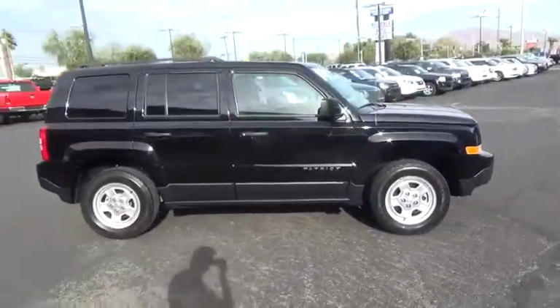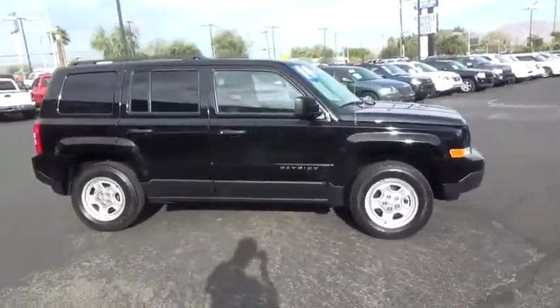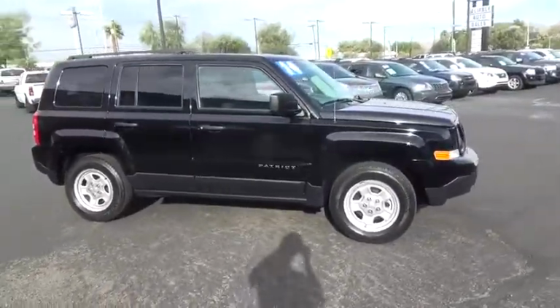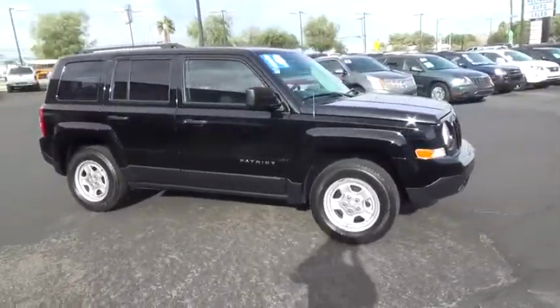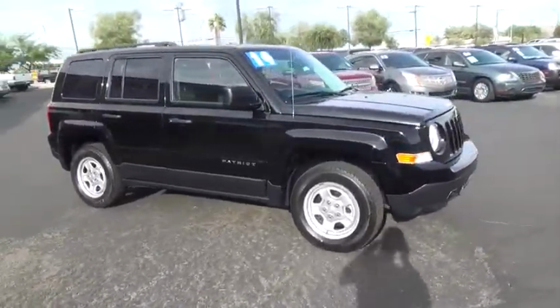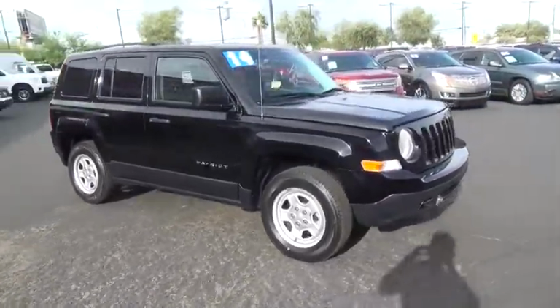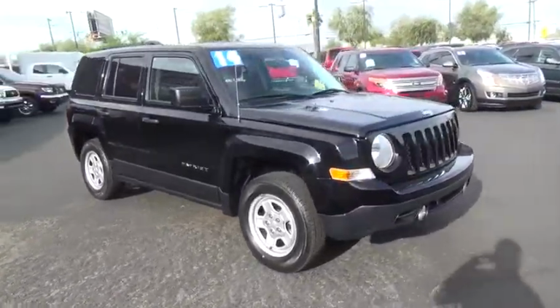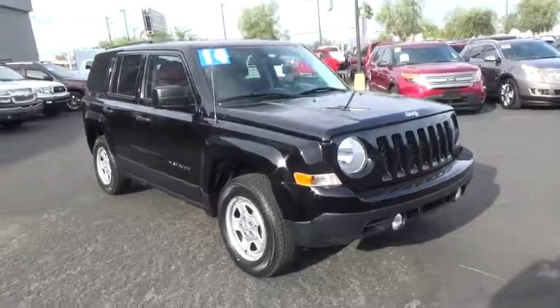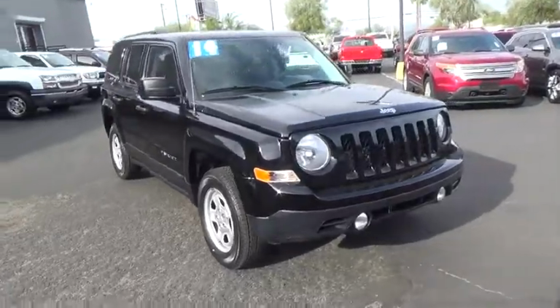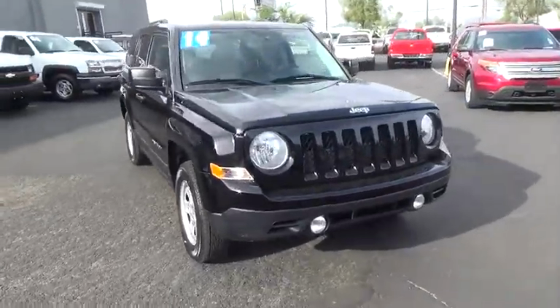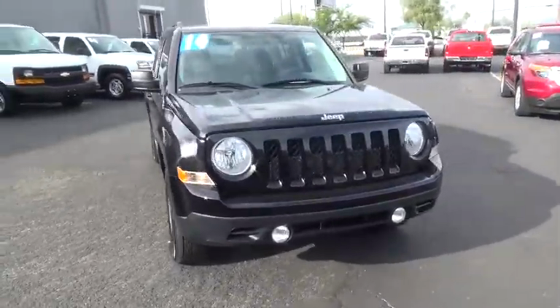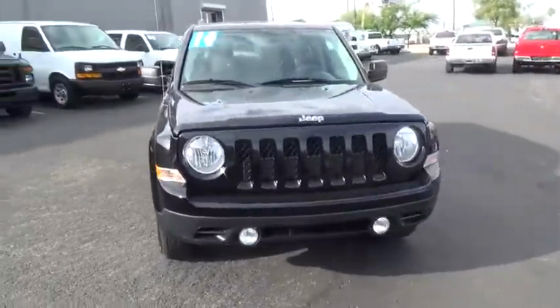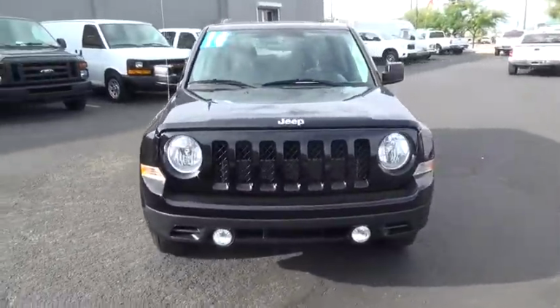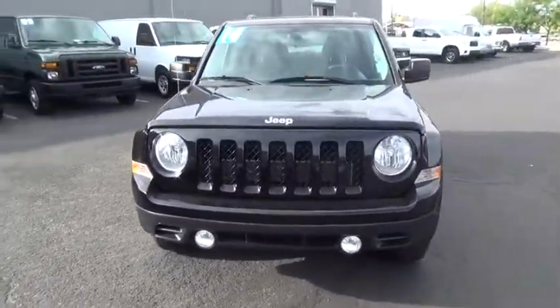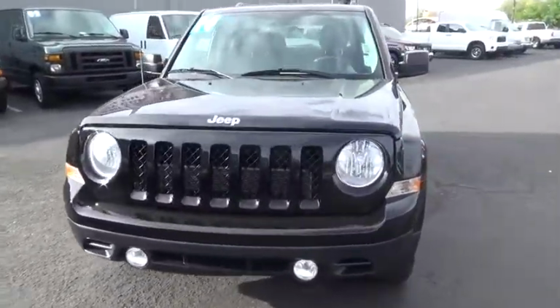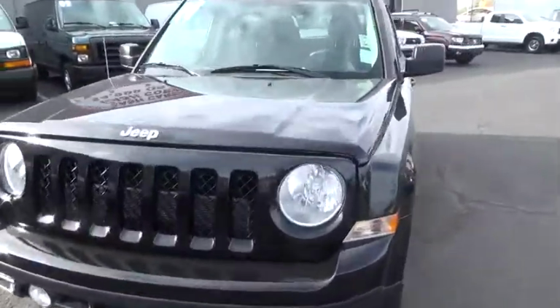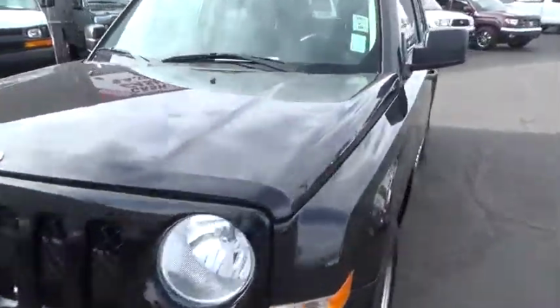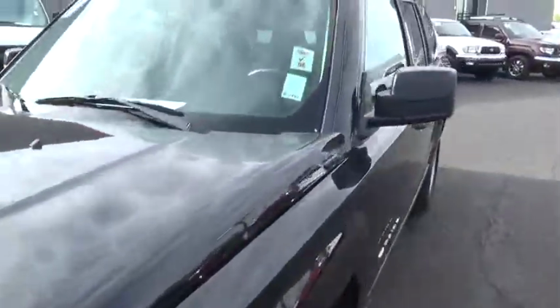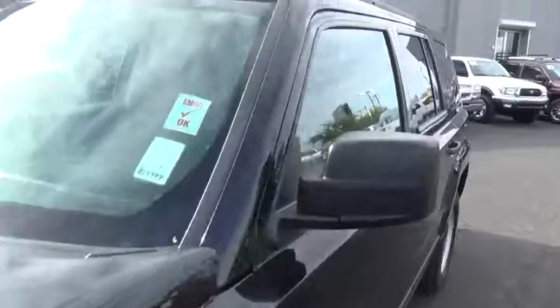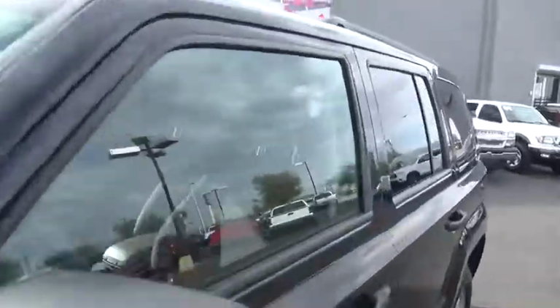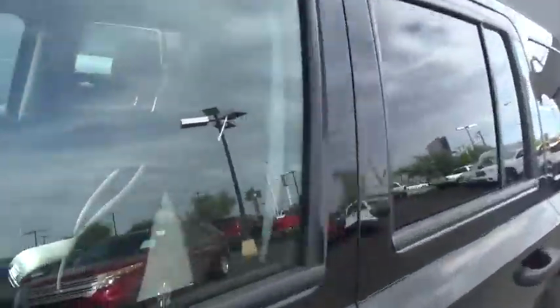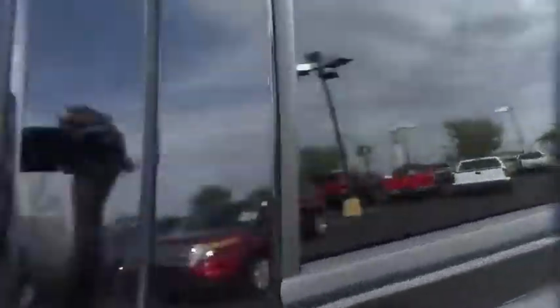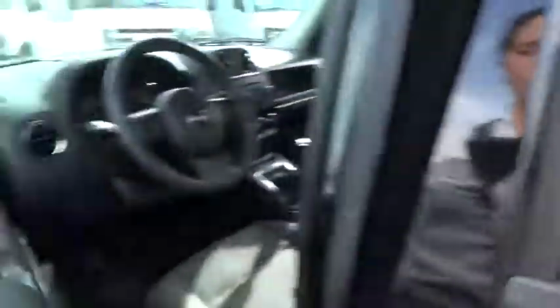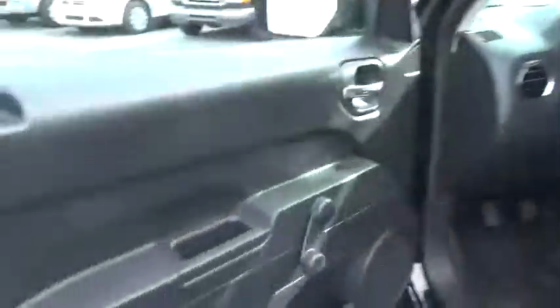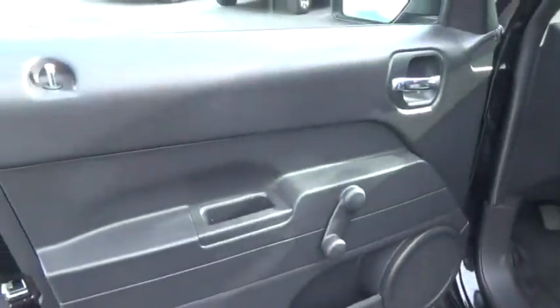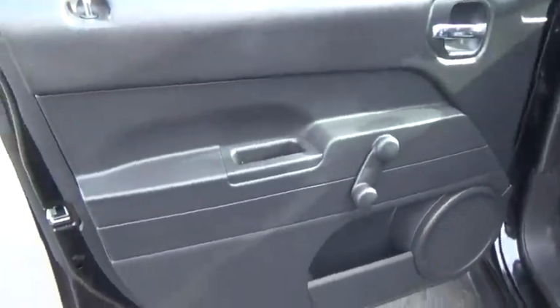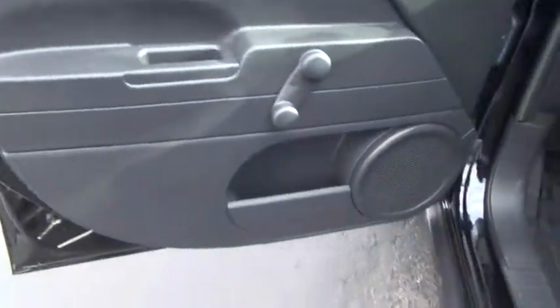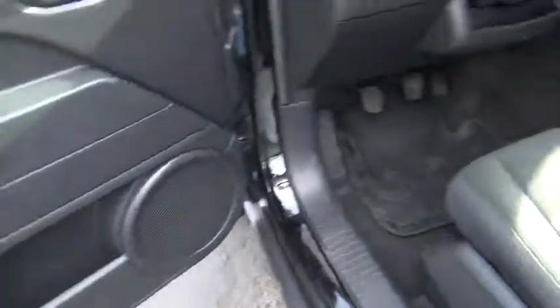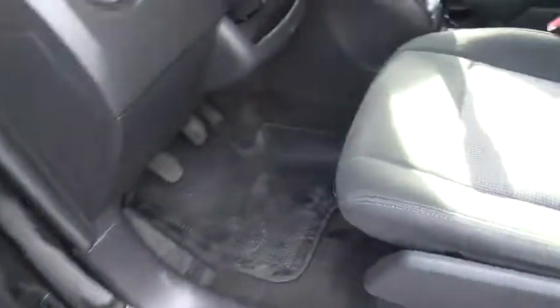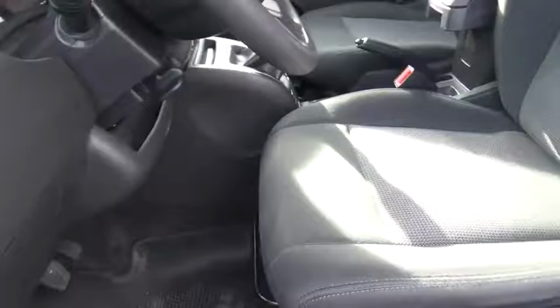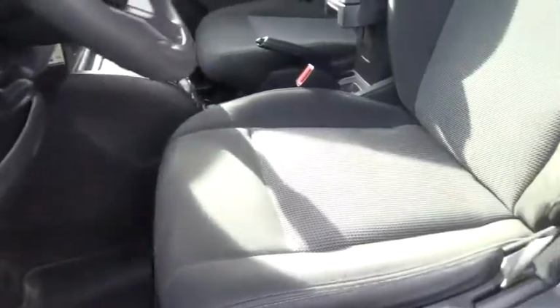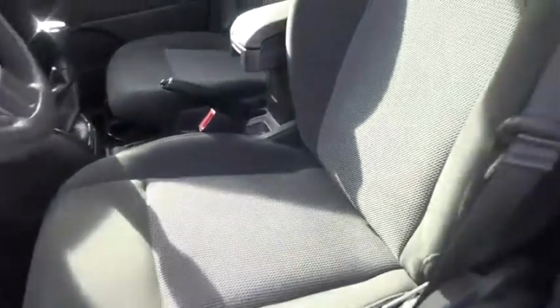Here are some of this vehicle's great options: anti-lock braking system, traction control, stability control, power steering, adjustable steering wheel, cruise control, floor mats, four-wheel disc brakes, four-wheel drive, AM-FM stereo radio.